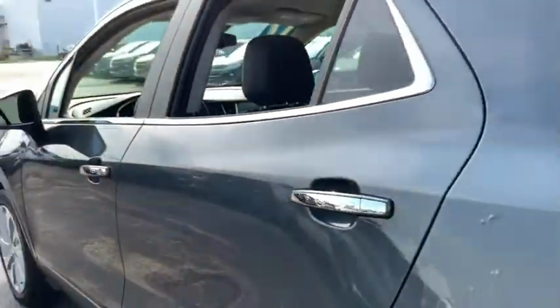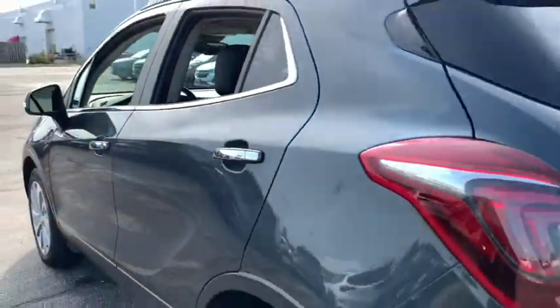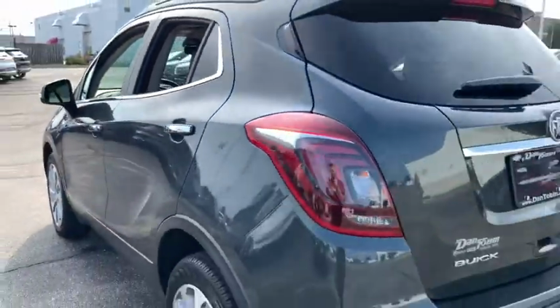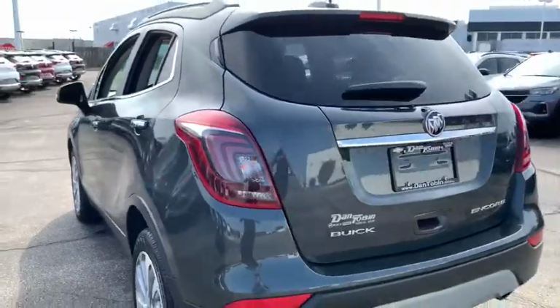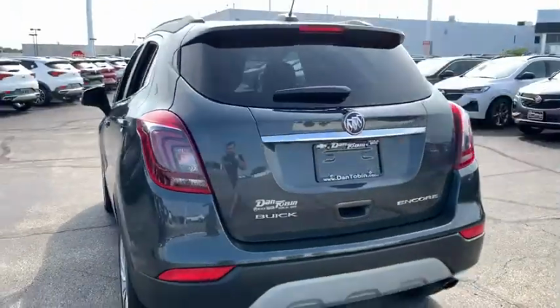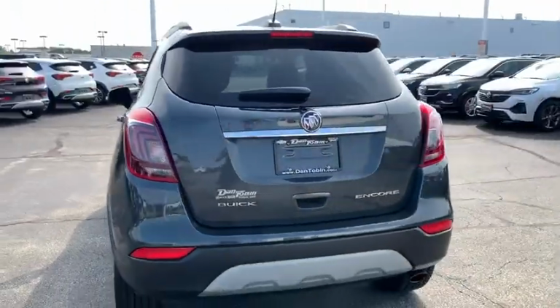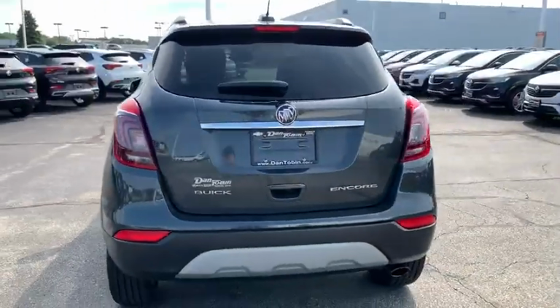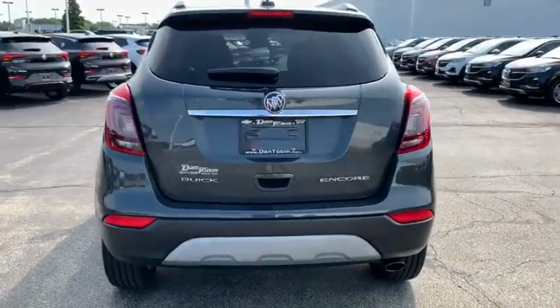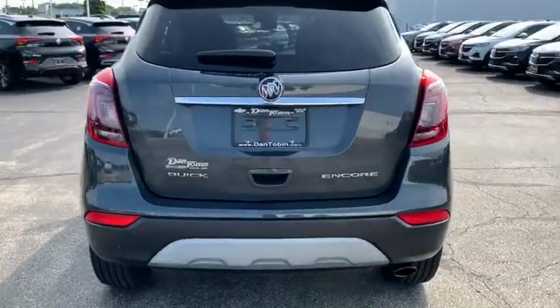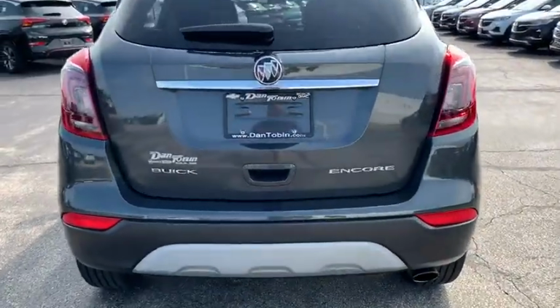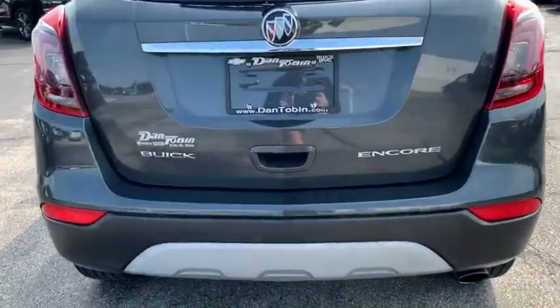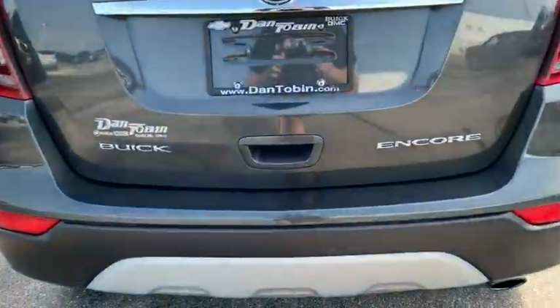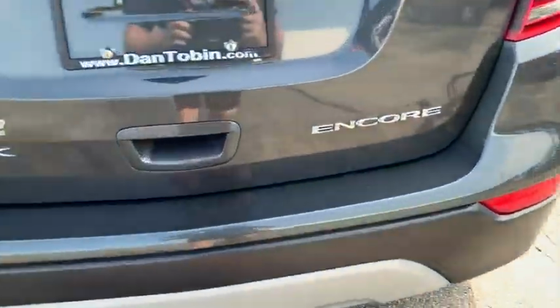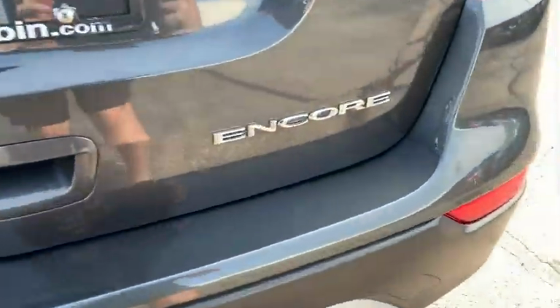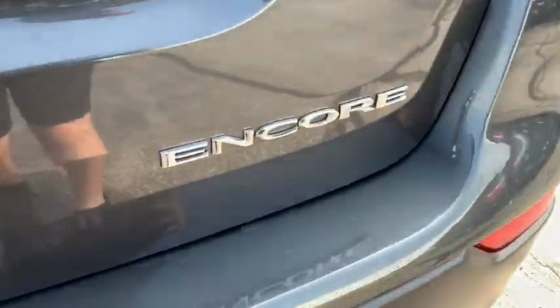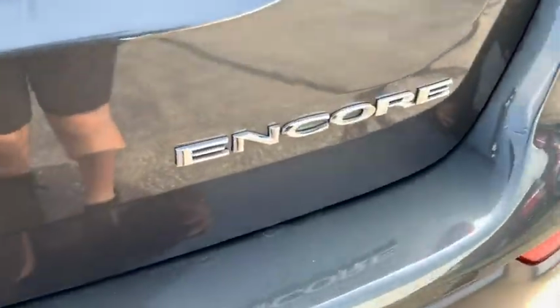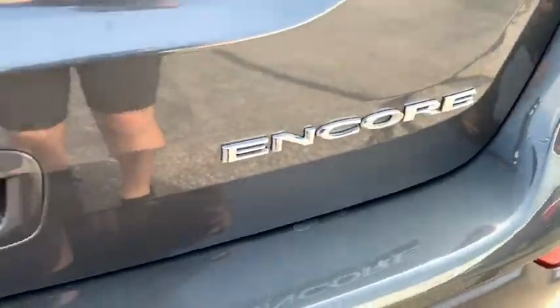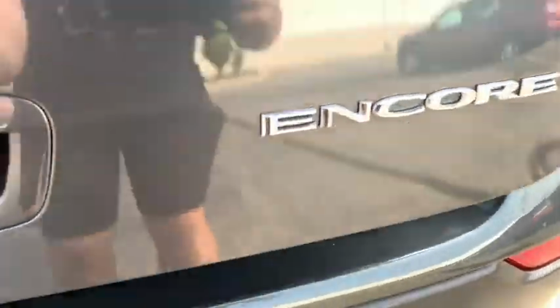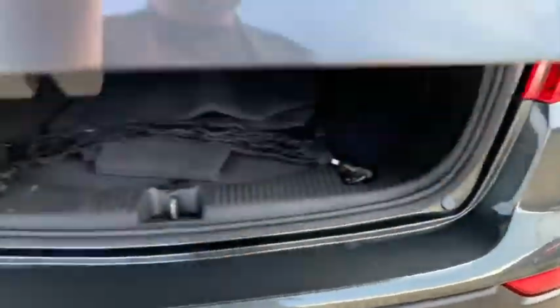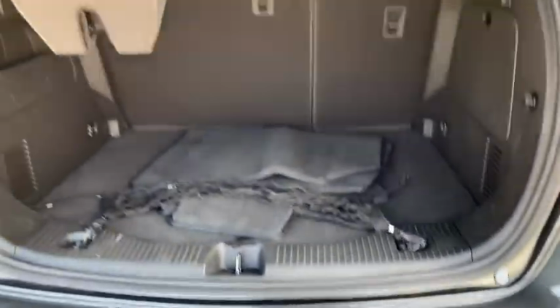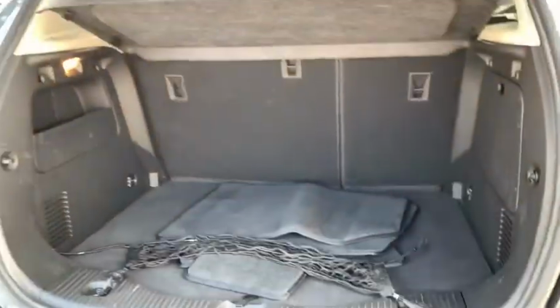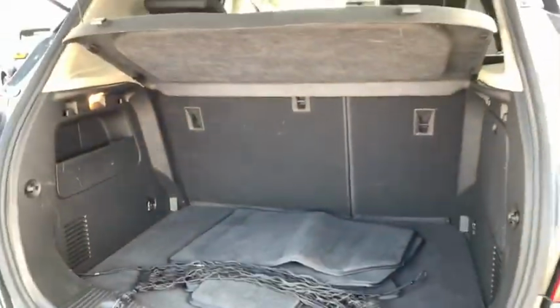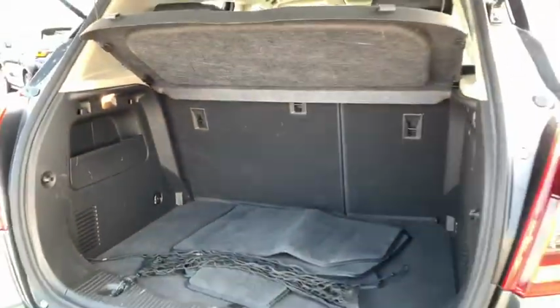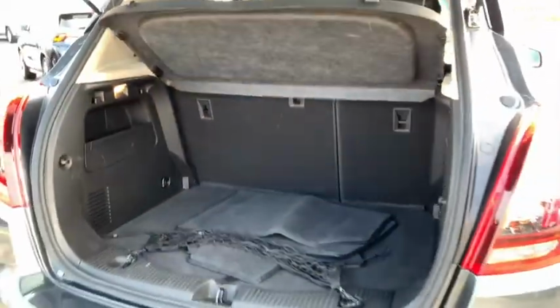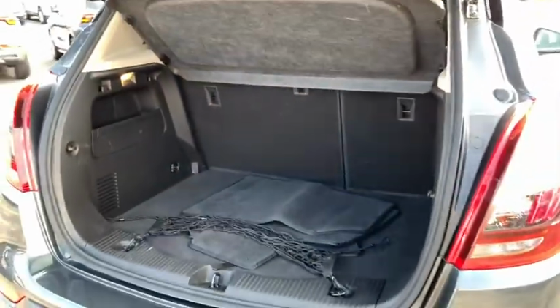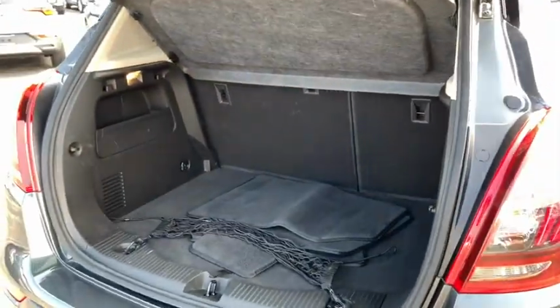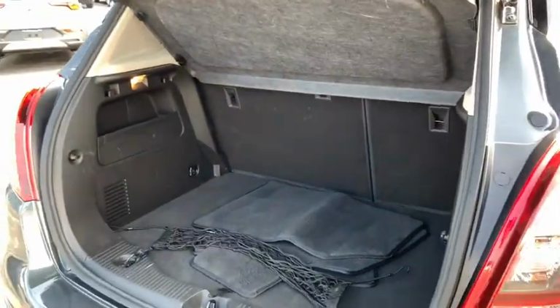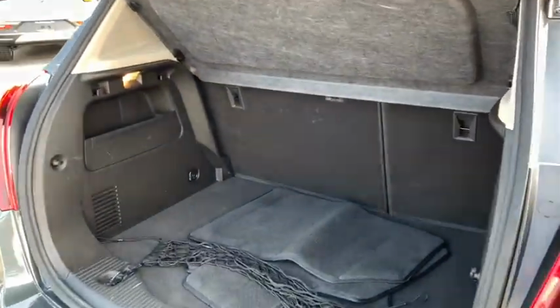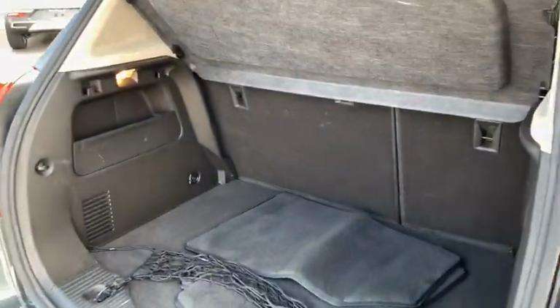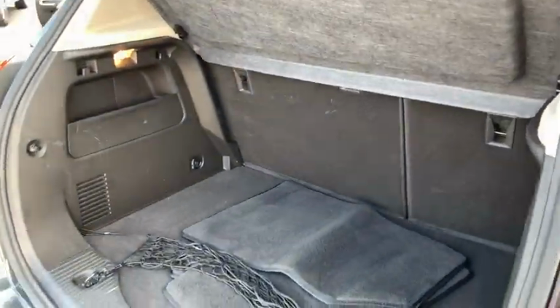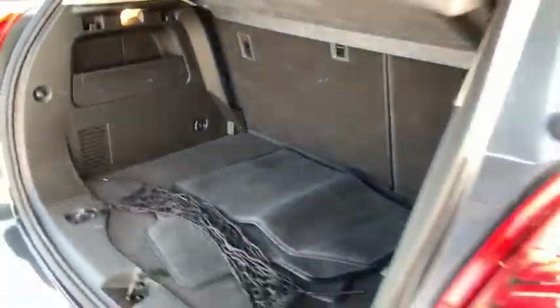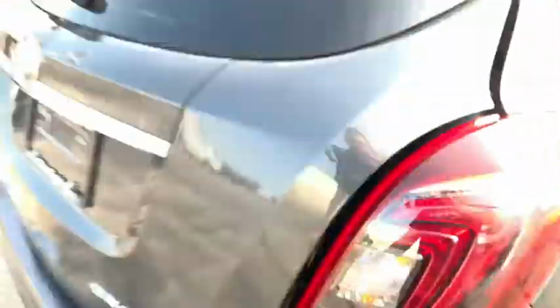Trip computer, Sirius satellite radio, tachometer, remote keyless entry, panic alarm, brake assist, power driver's seat, rear window wiper, driver vanity mirror.